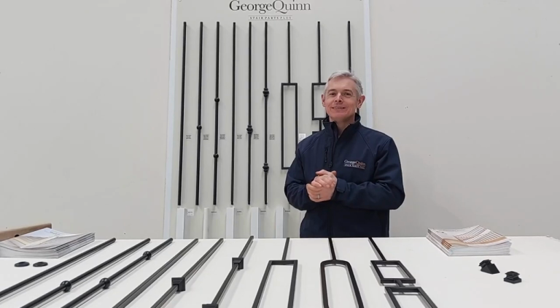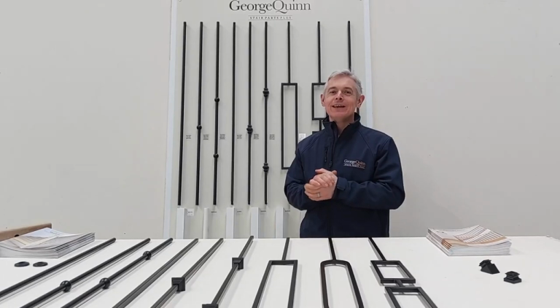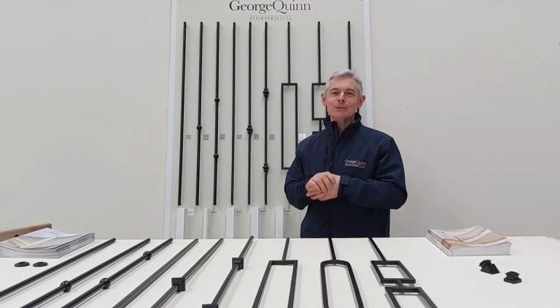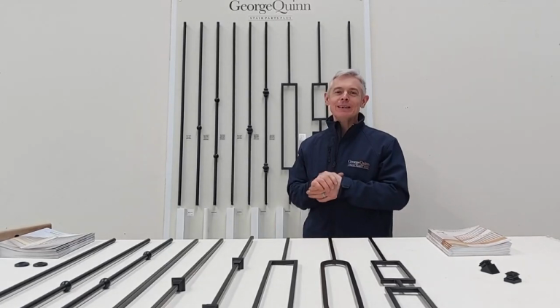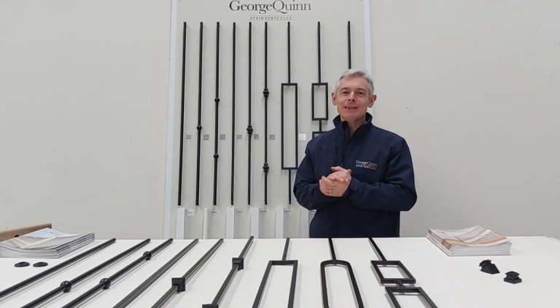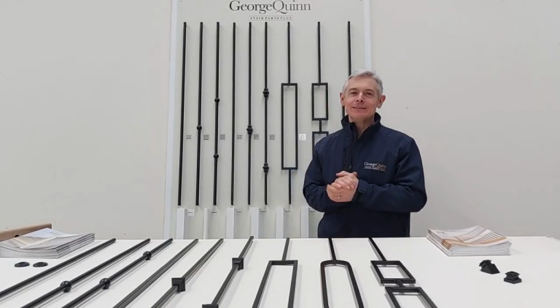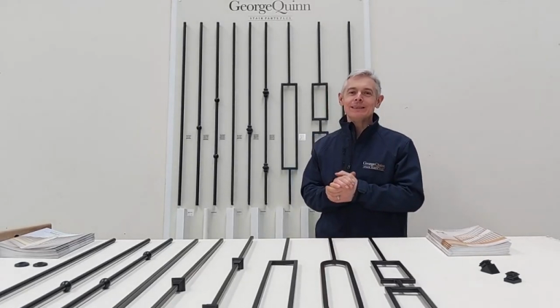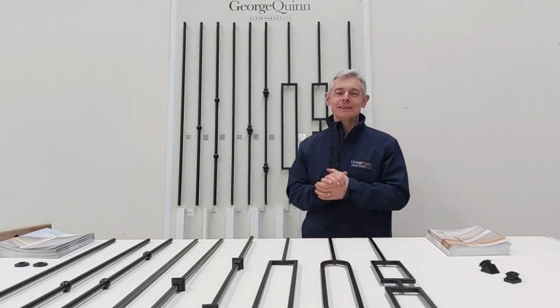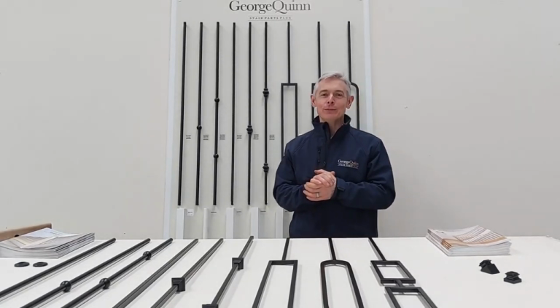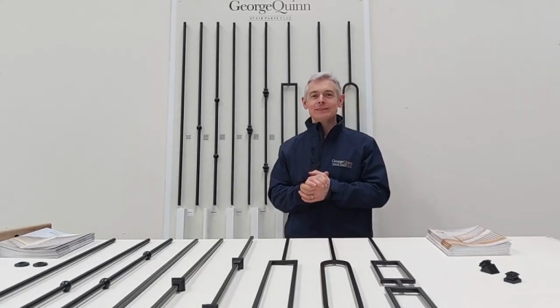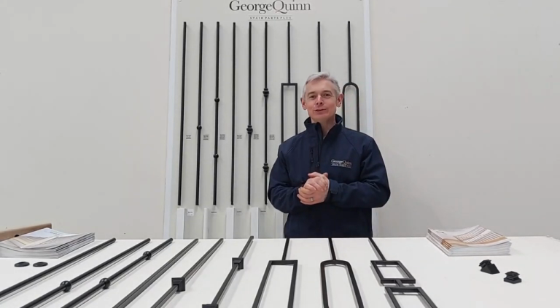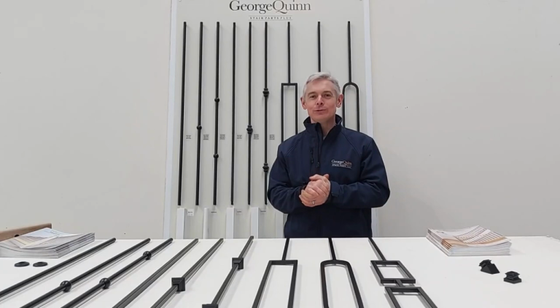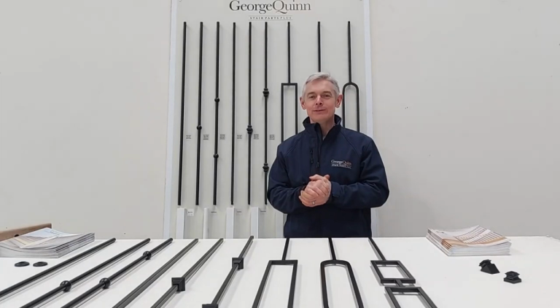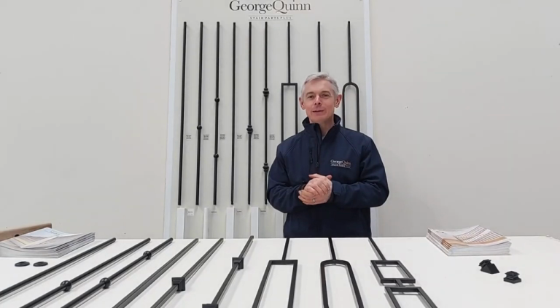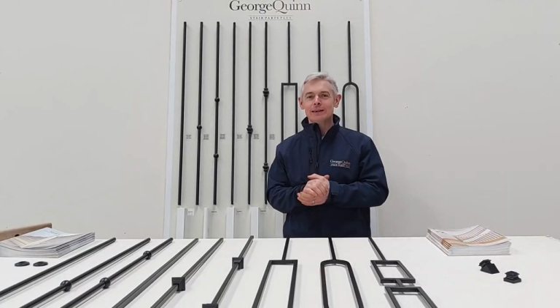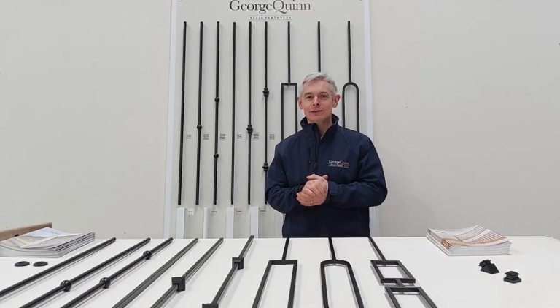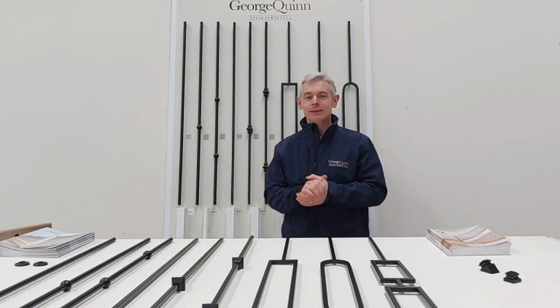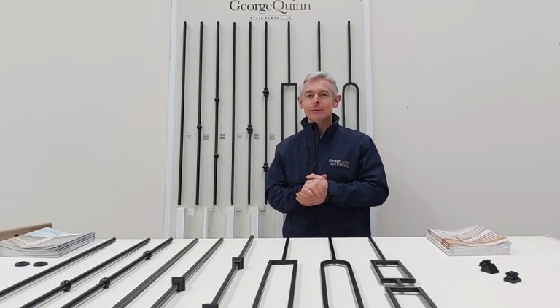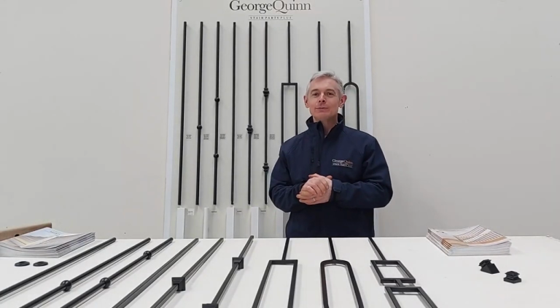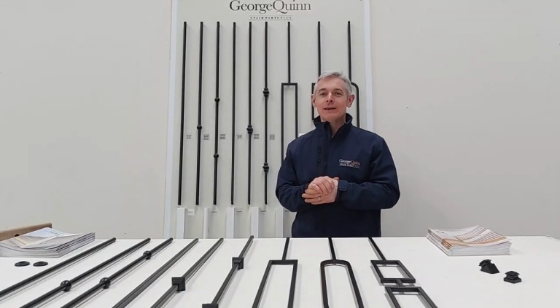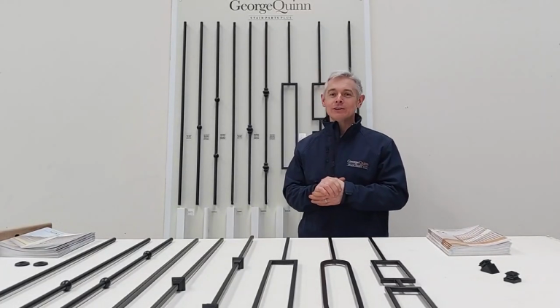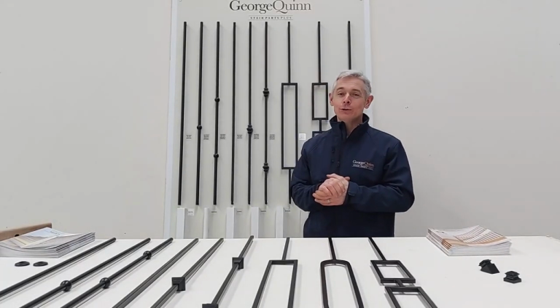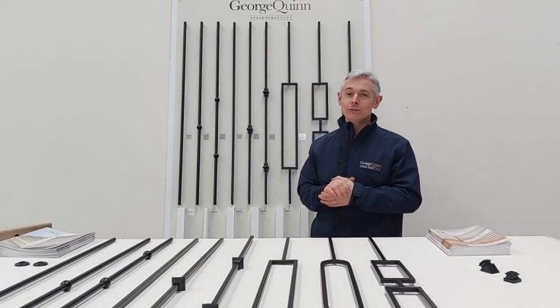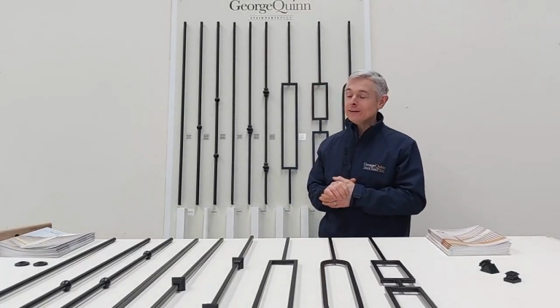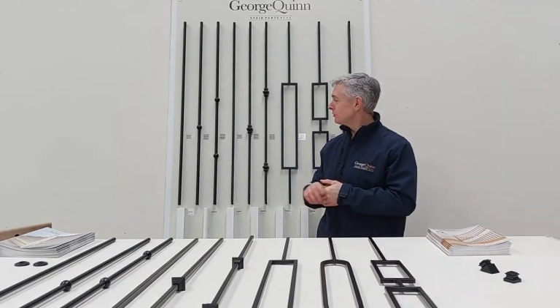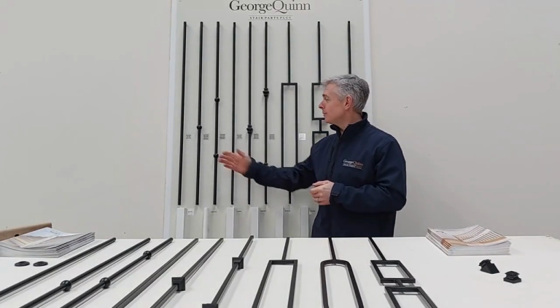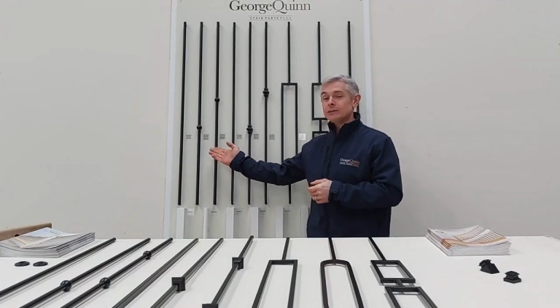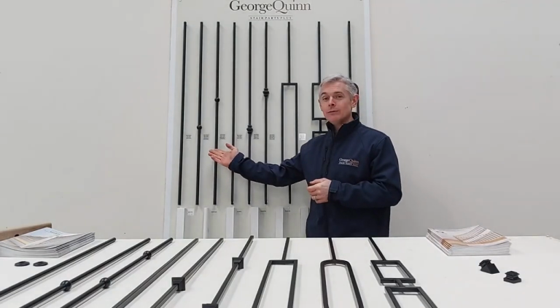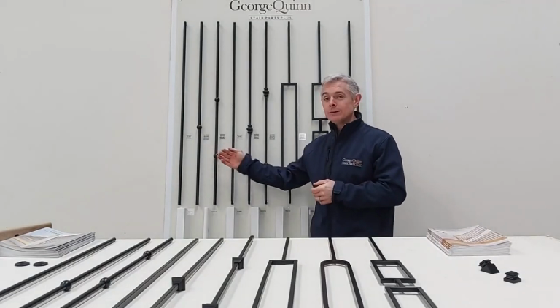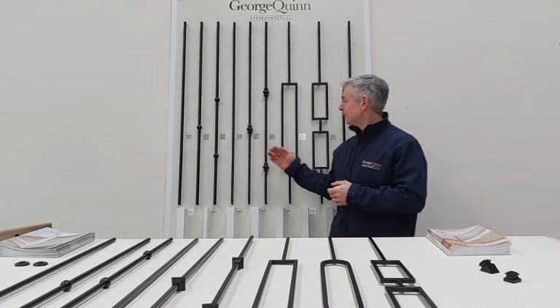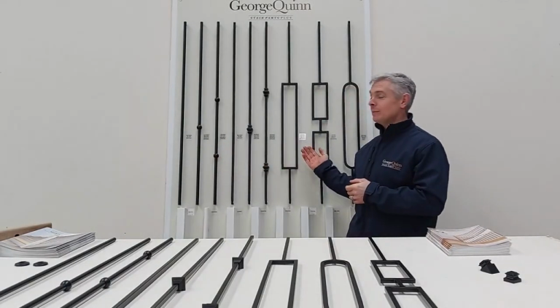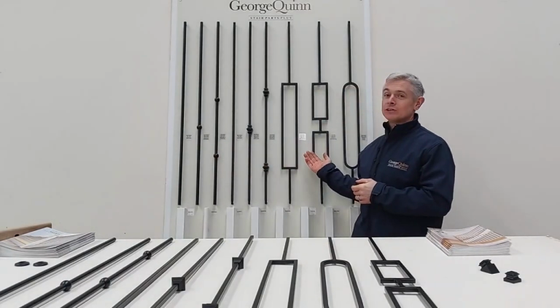Hello, my name is Damian and today I'd like to take a few minutes to introduce you to our Matrix Metal Collection. The Matrix Metal Collection has two different variations: we have the Matrix Round or the Matrix Square.